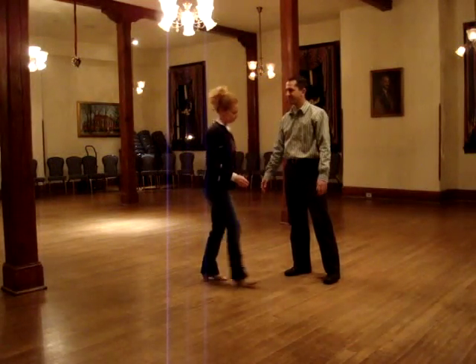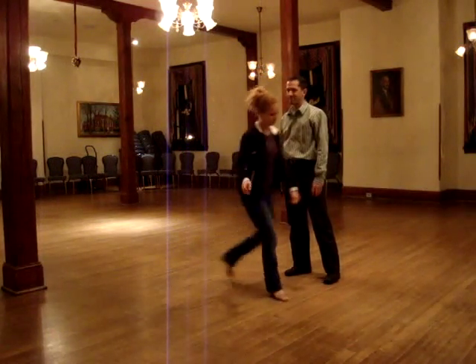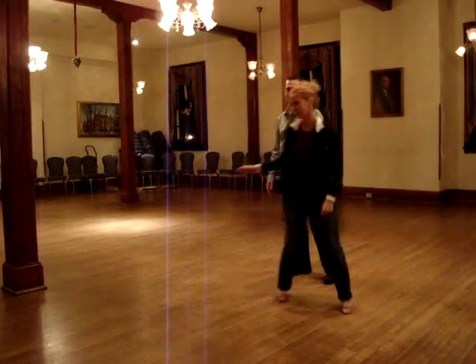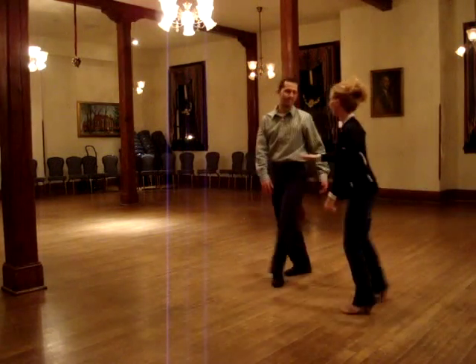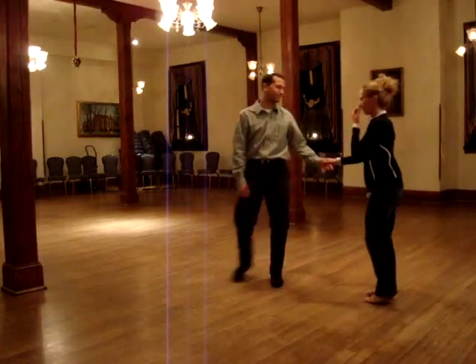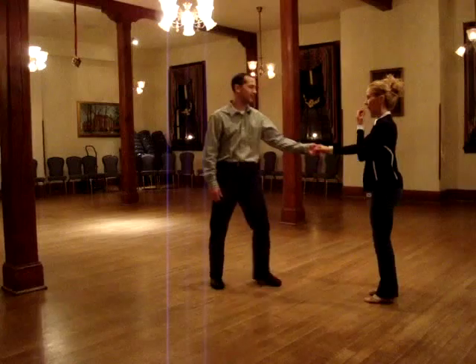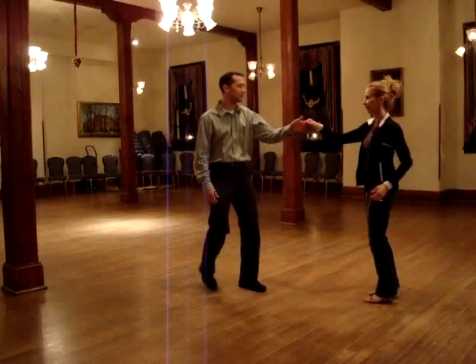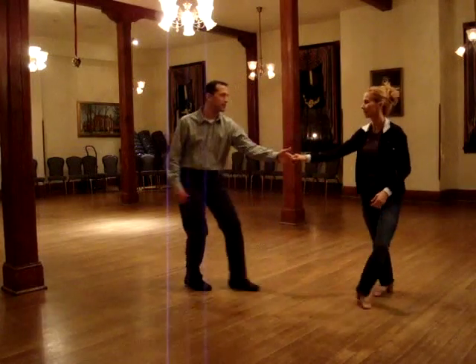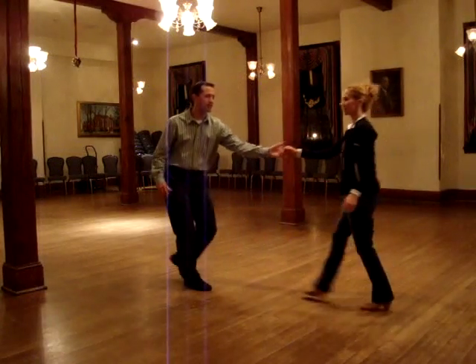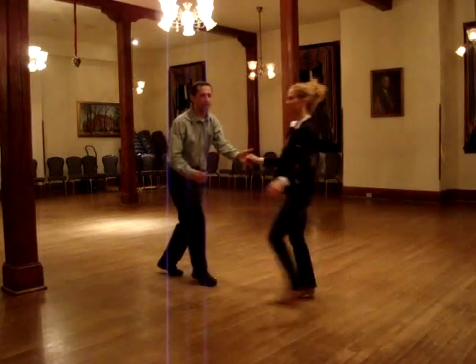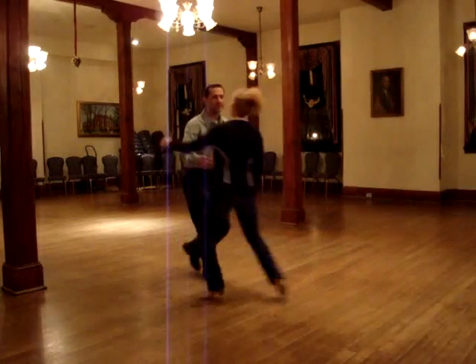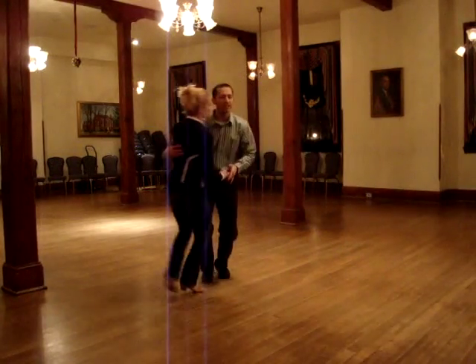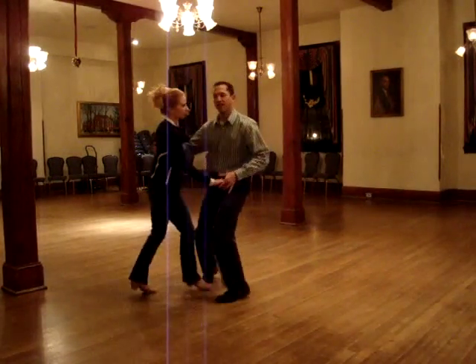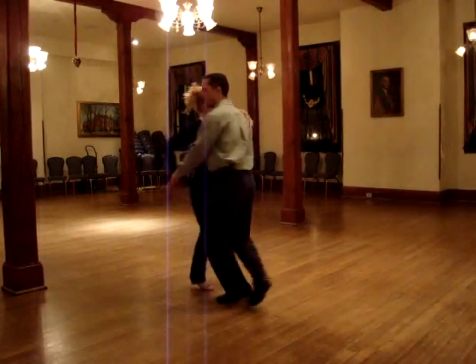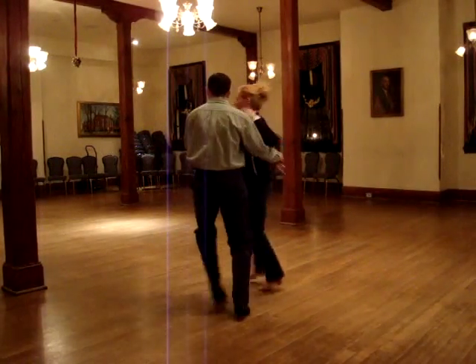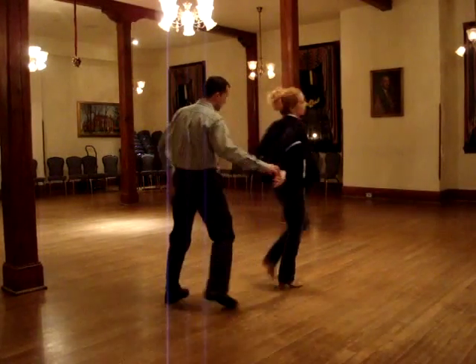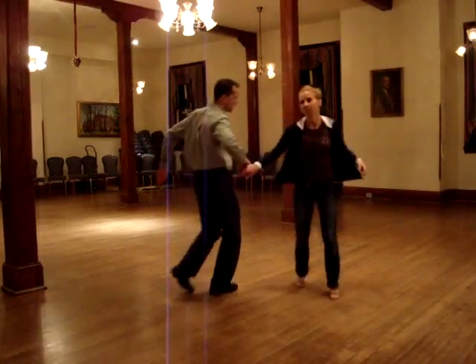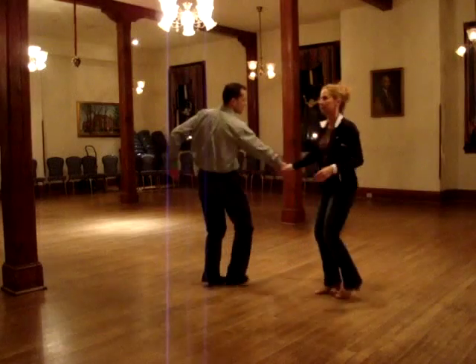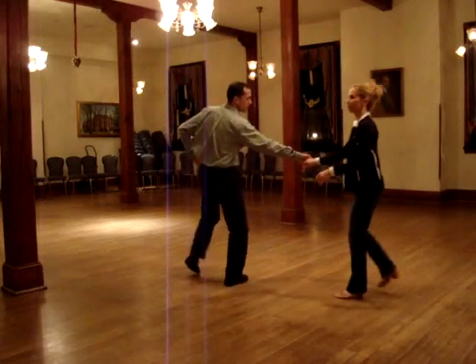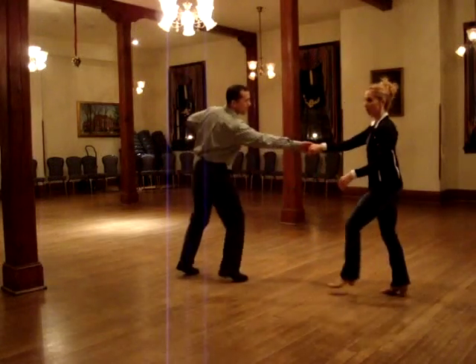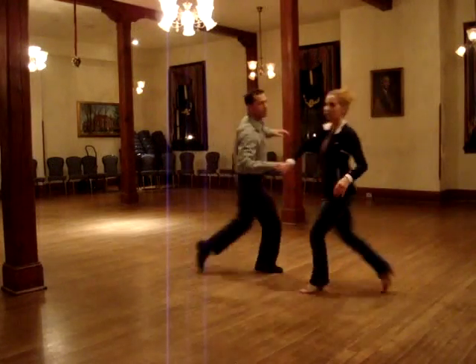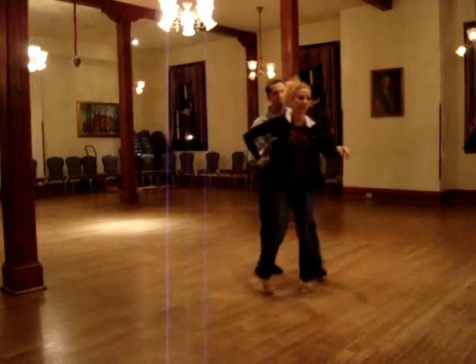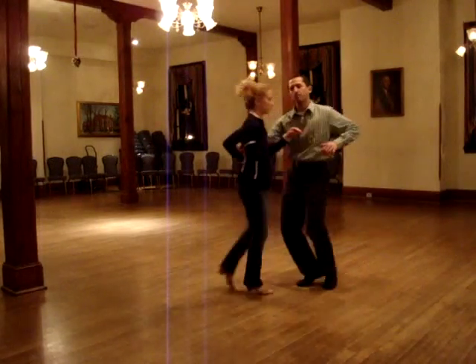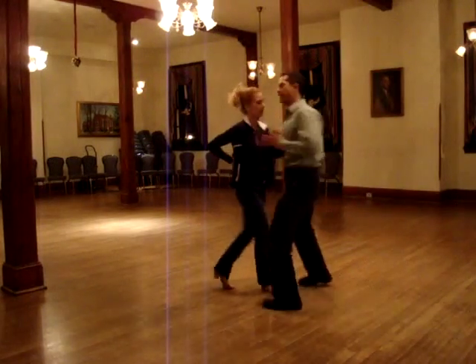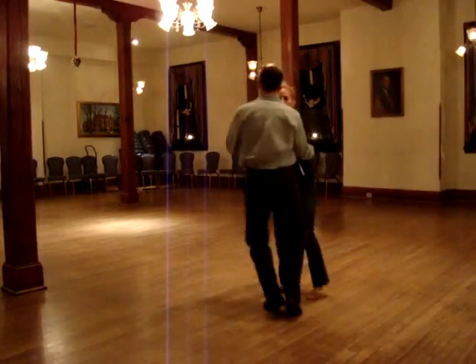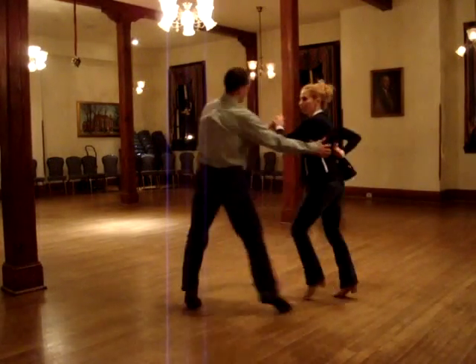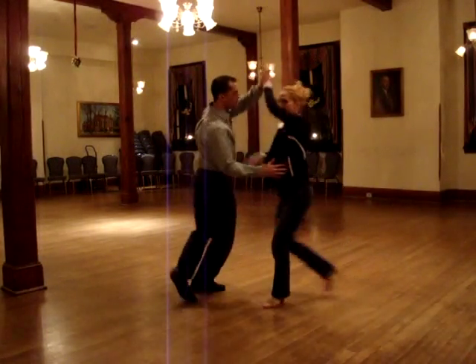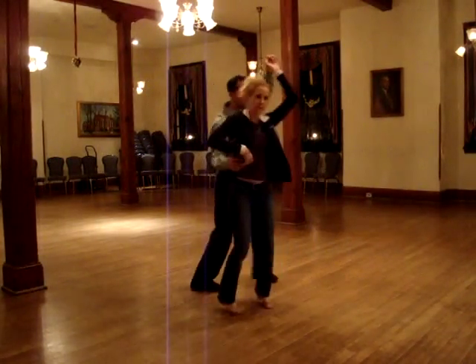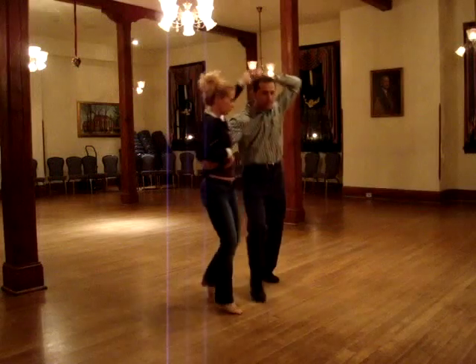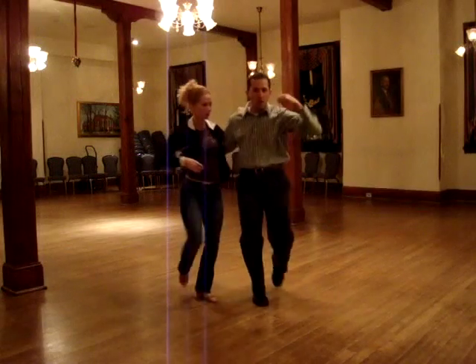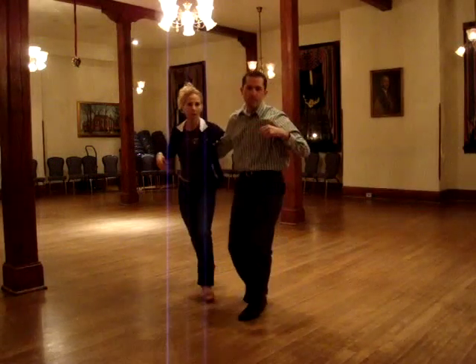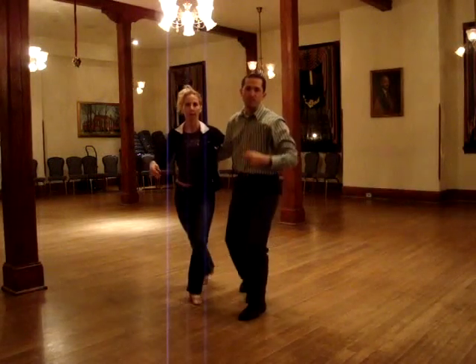Let's do it from the top. So with the Texas Tommy we're going to get the handshake. Five, six, seven, eight — rock, triple step, triple step, step, step, step, step.